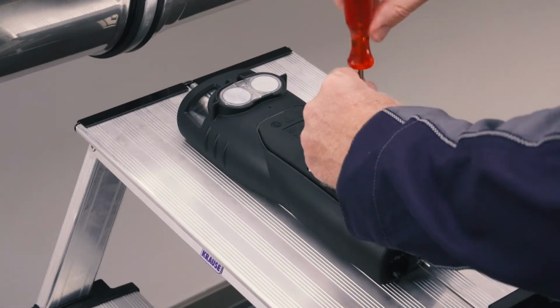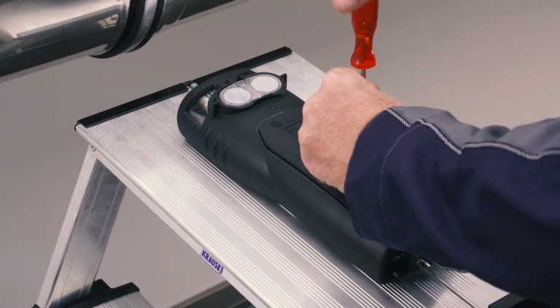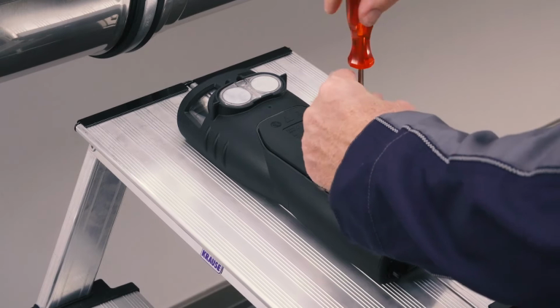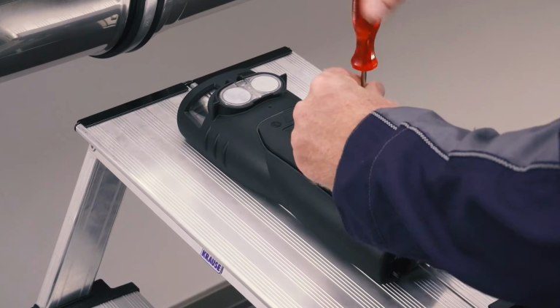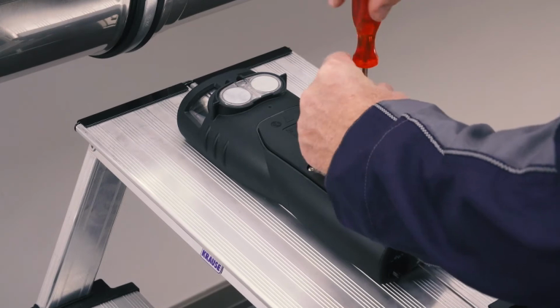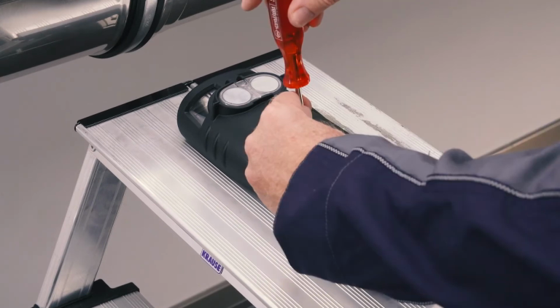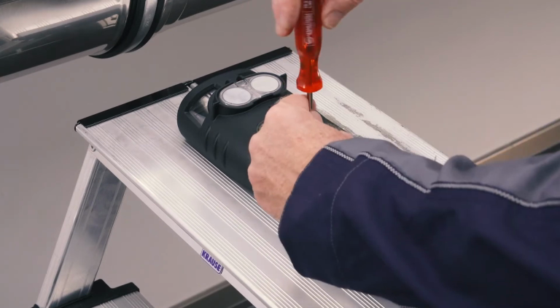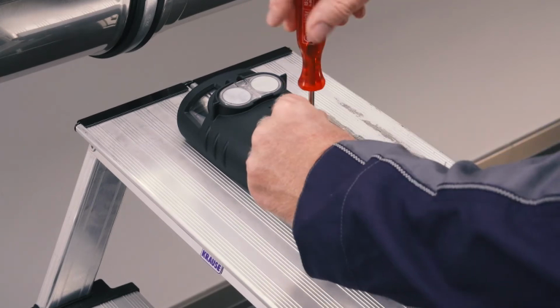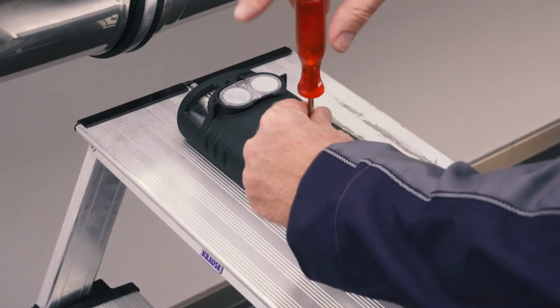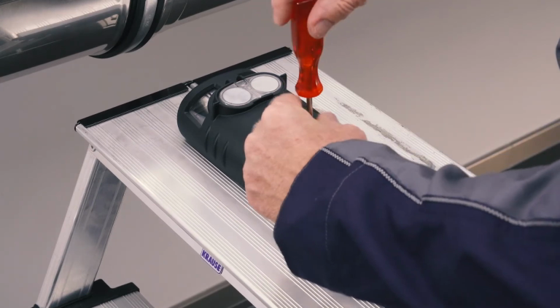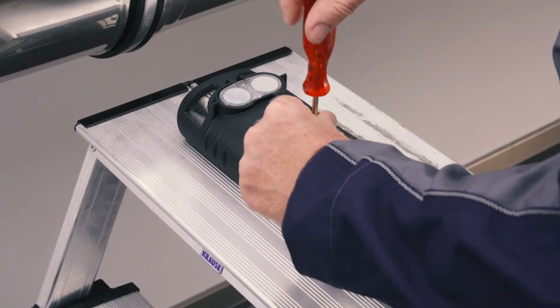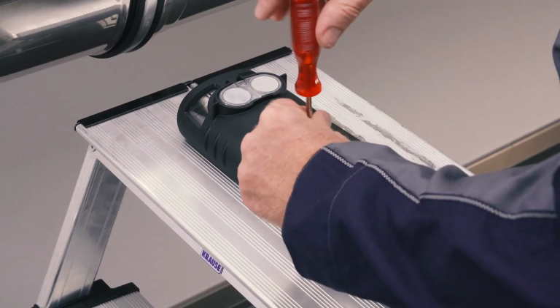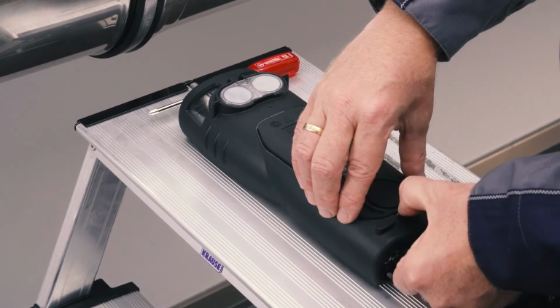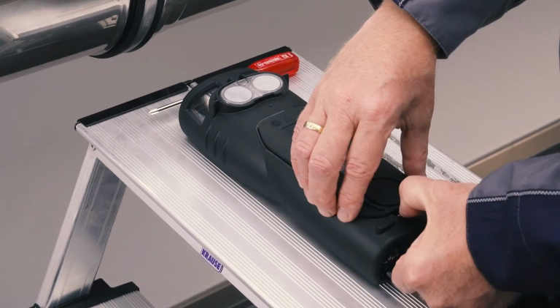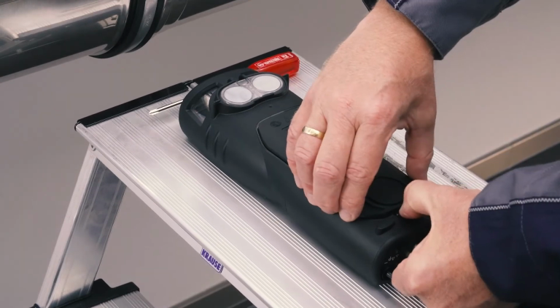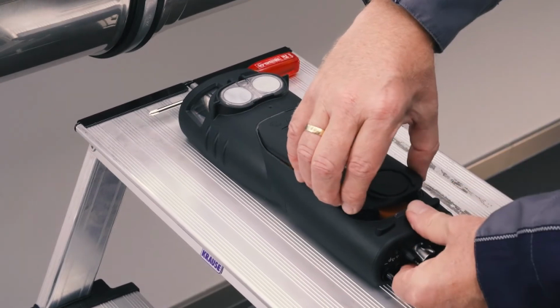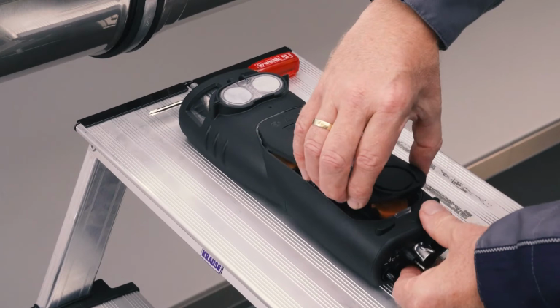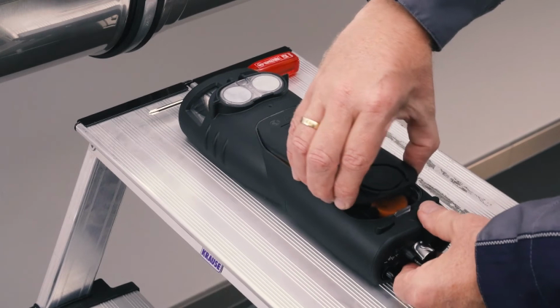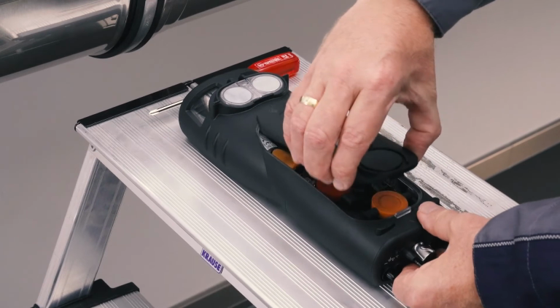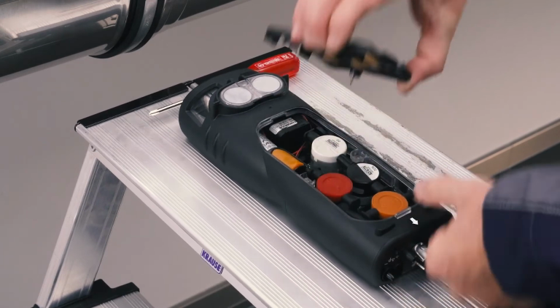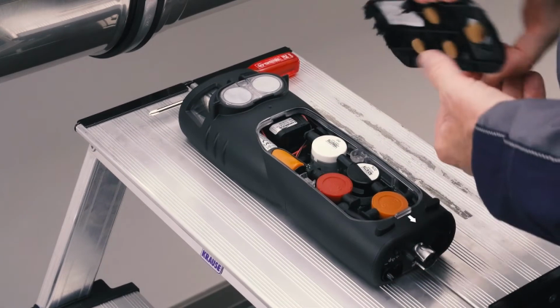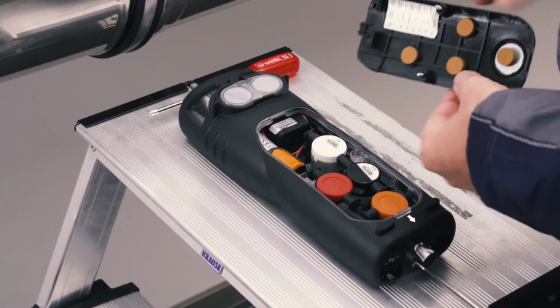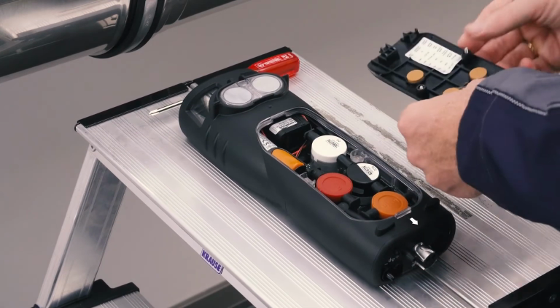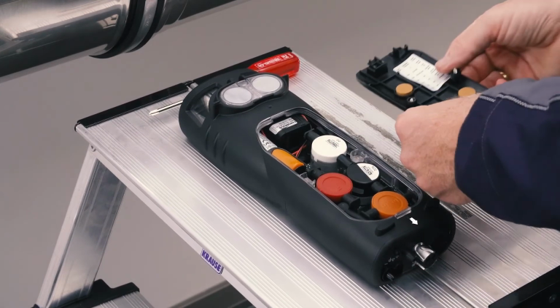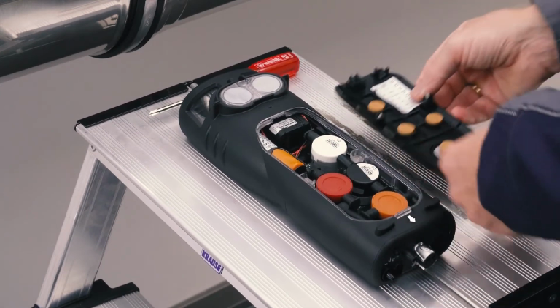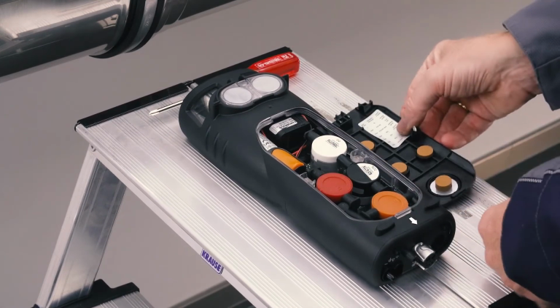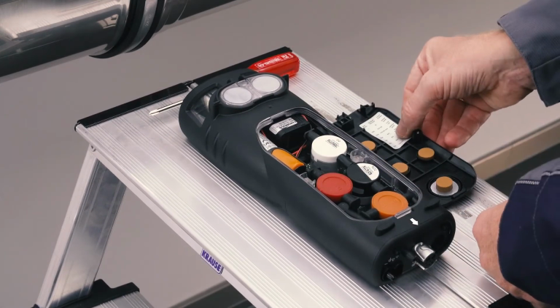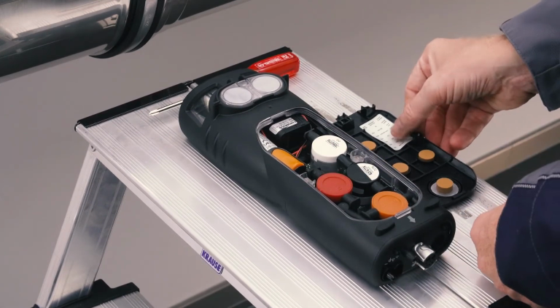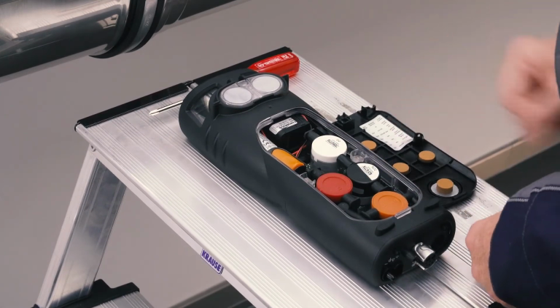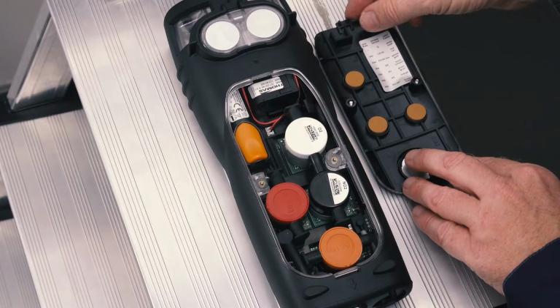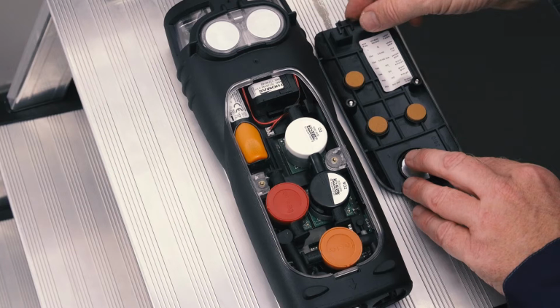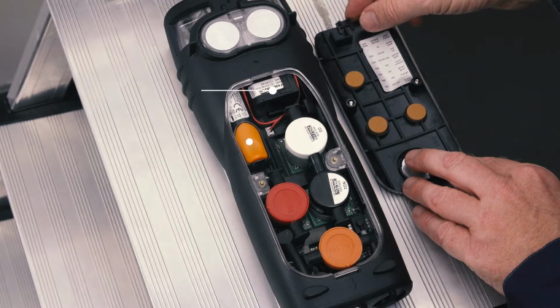The instrument must be isolated from the main supply. Using a Phillips screwdriver, simply loosen the two screws on the back of the unit and press the clip in the direction of the arrow to remove the service lid.